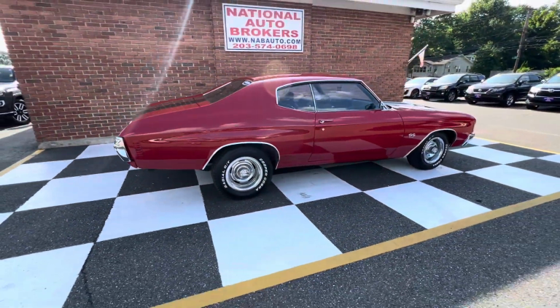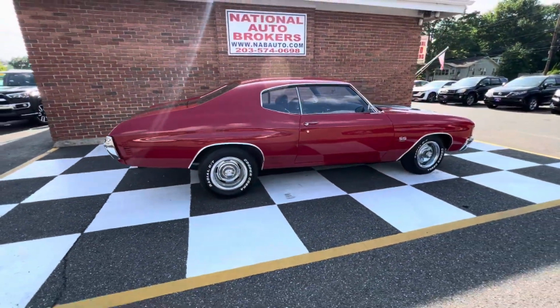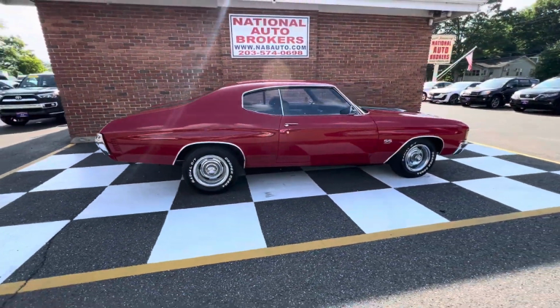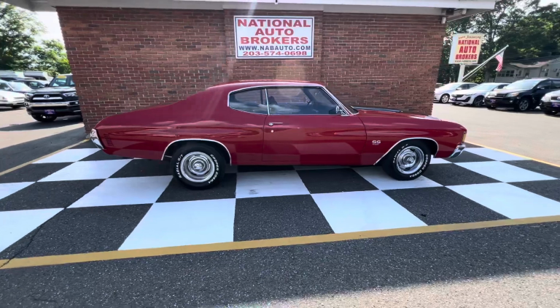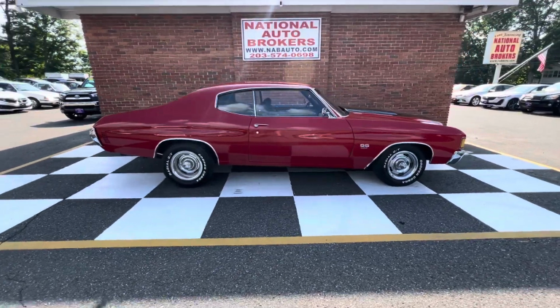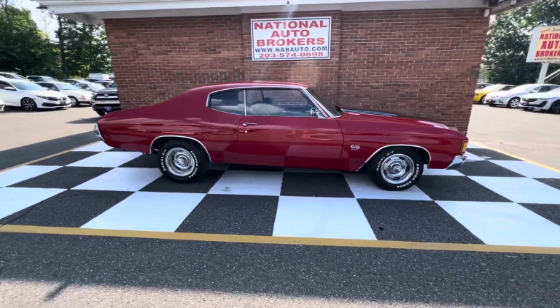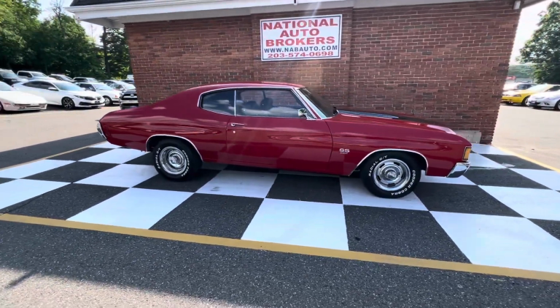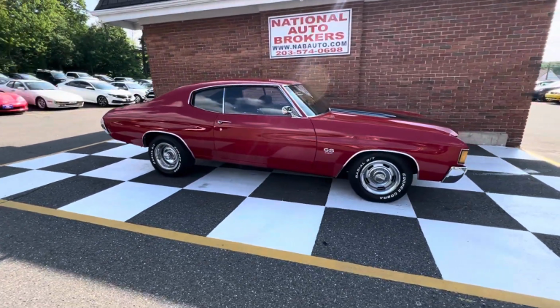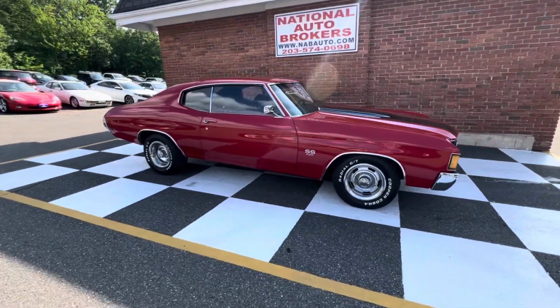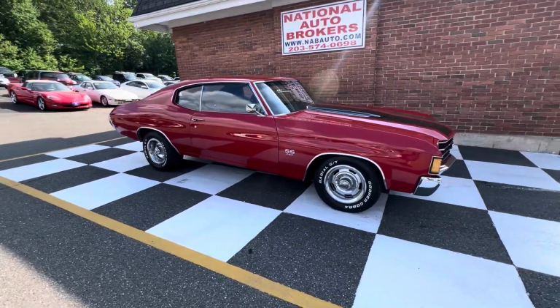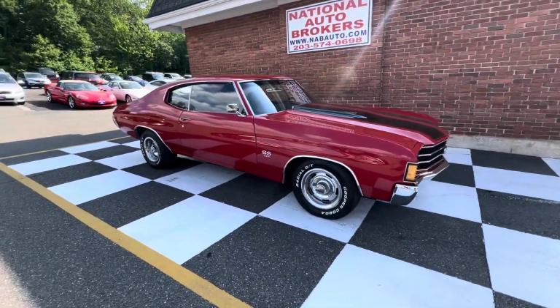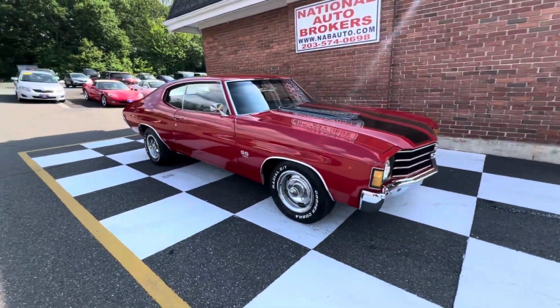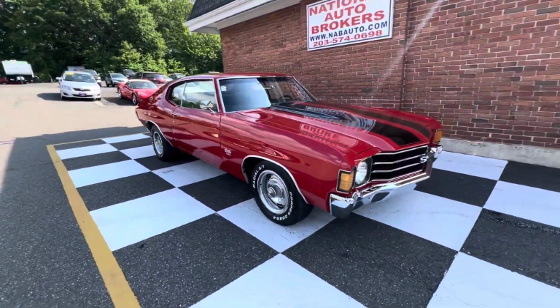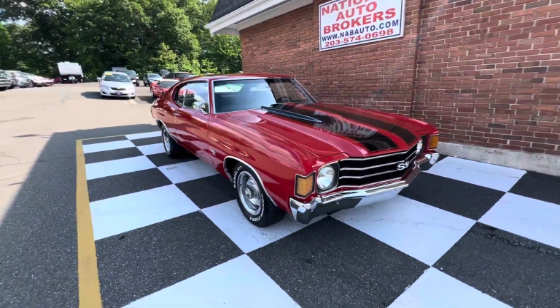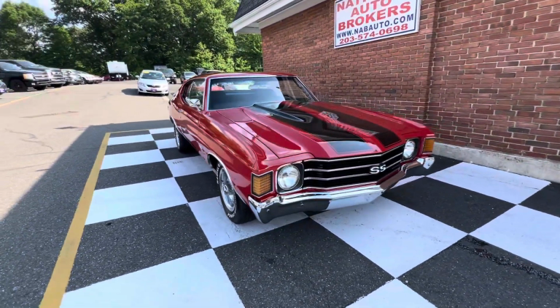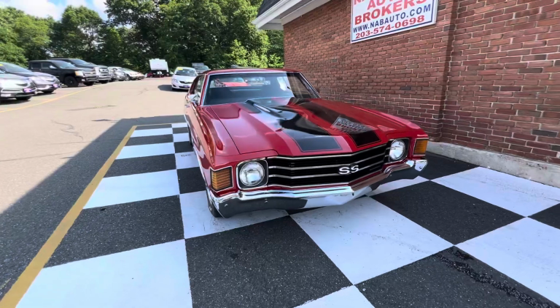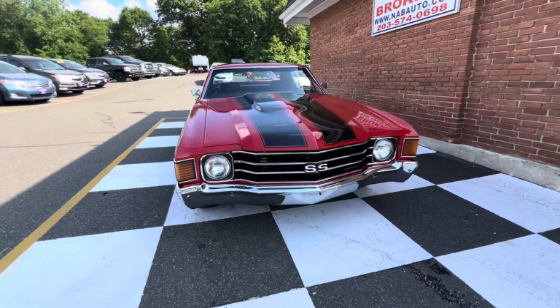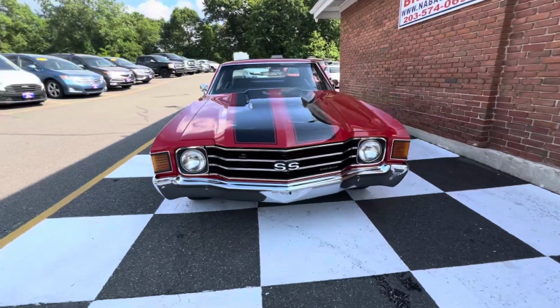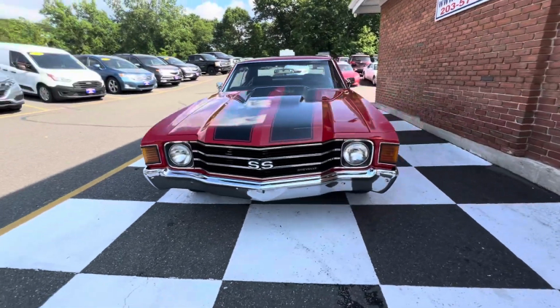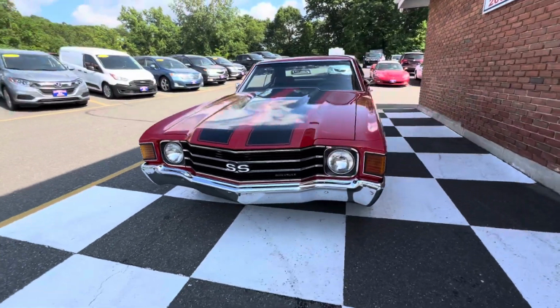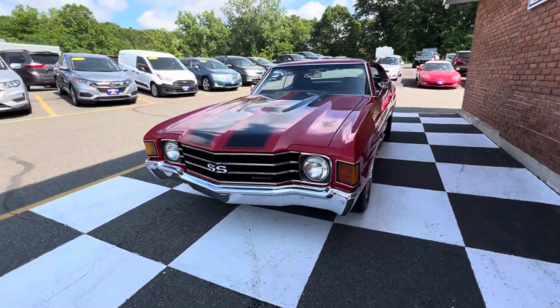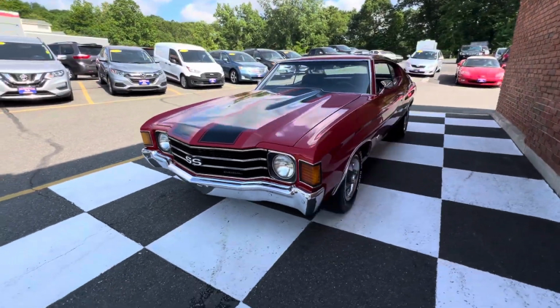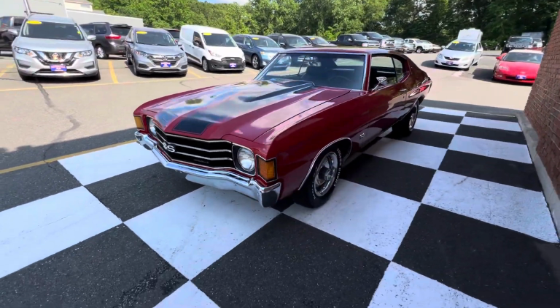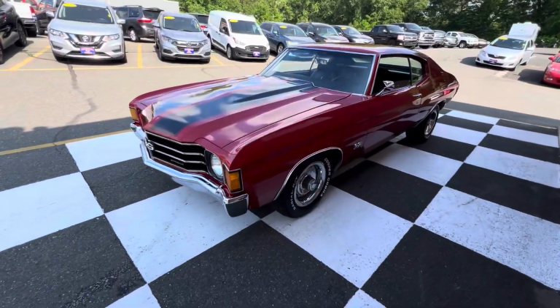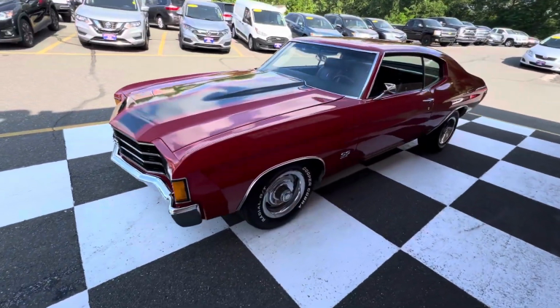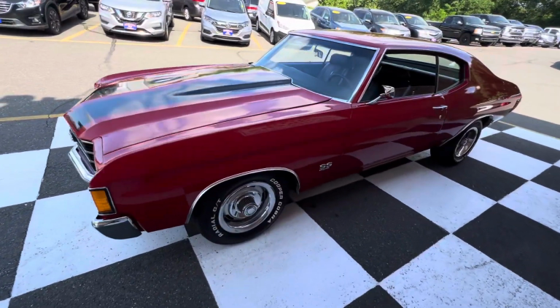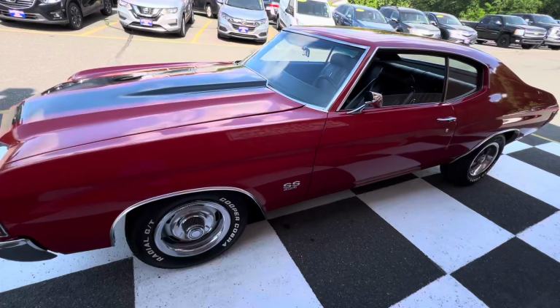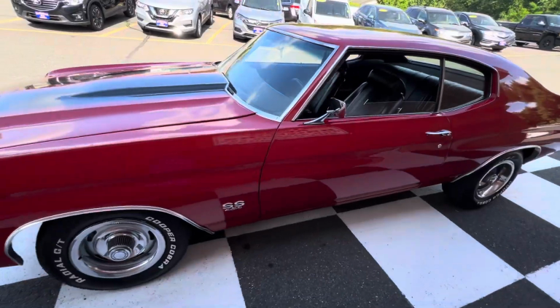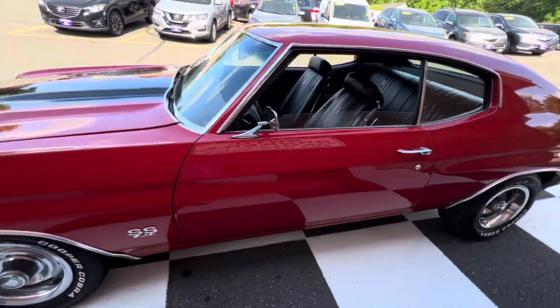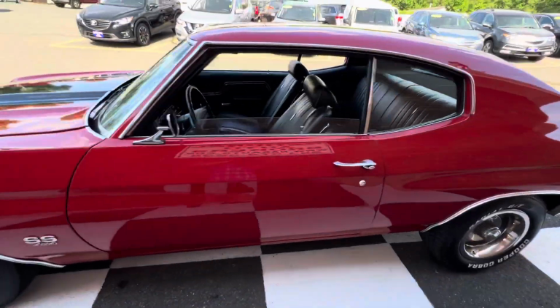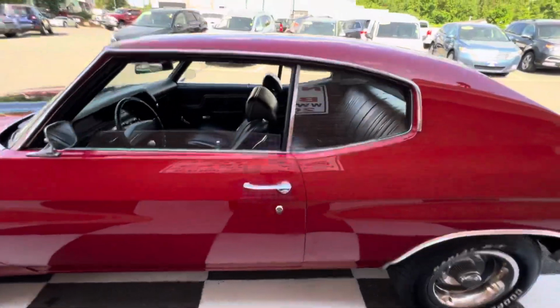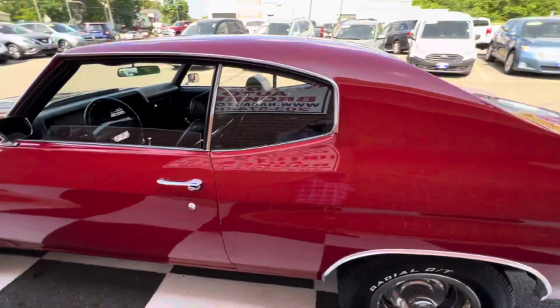Anybody looking for a 1972 Chevelle SS Tribune, shoot me a DM. No disappointments, man — a lot of car here. And this one's got a 454 Big Block.